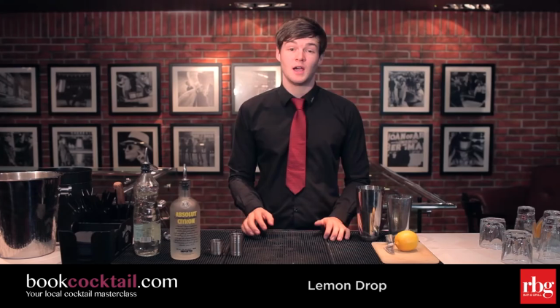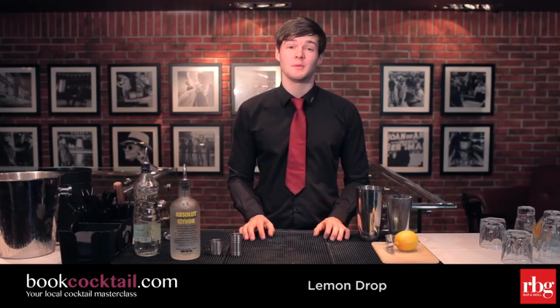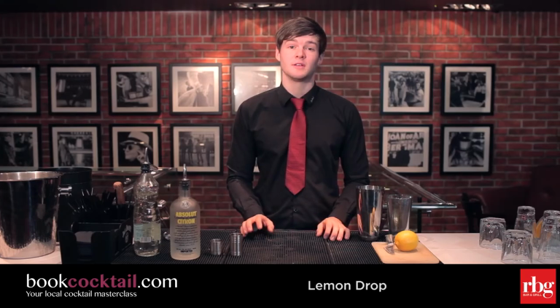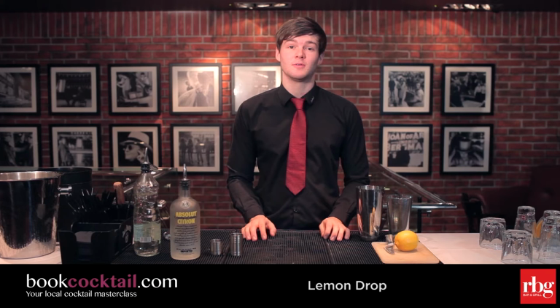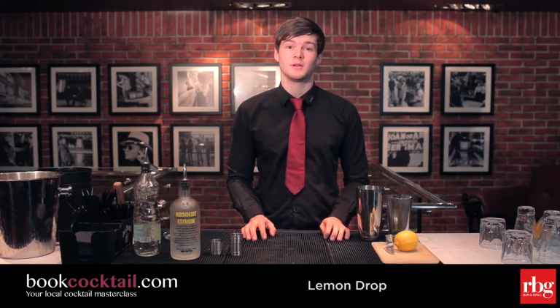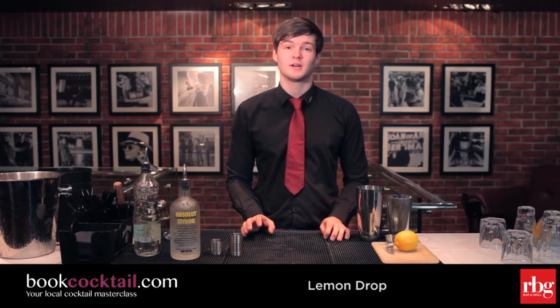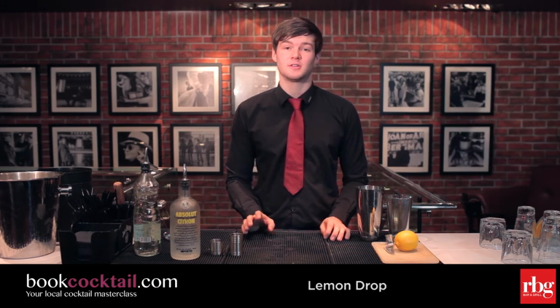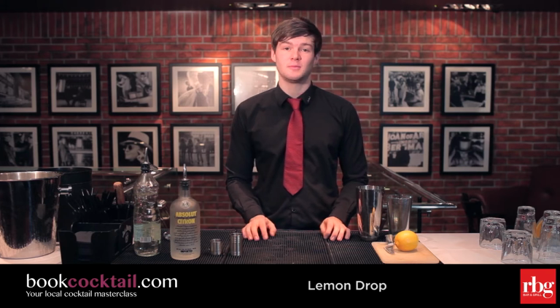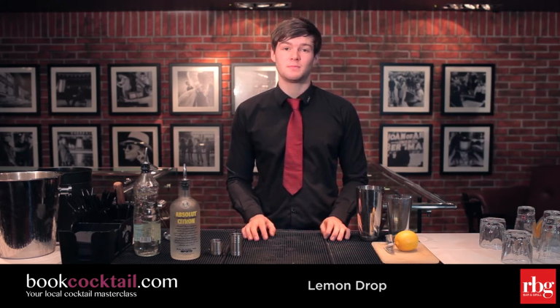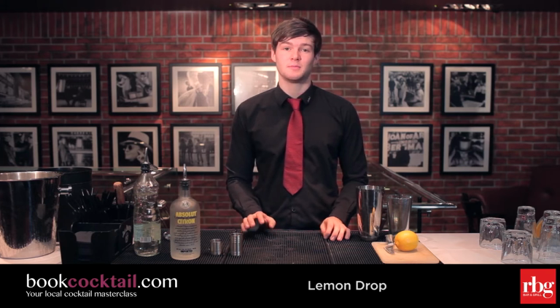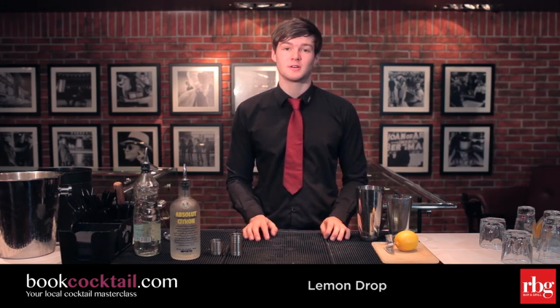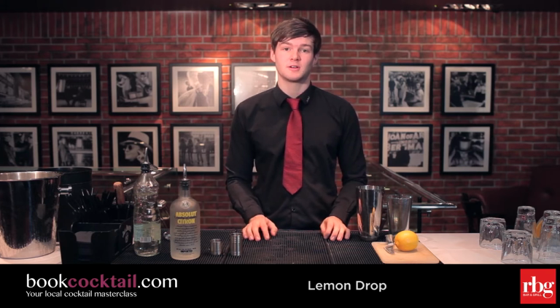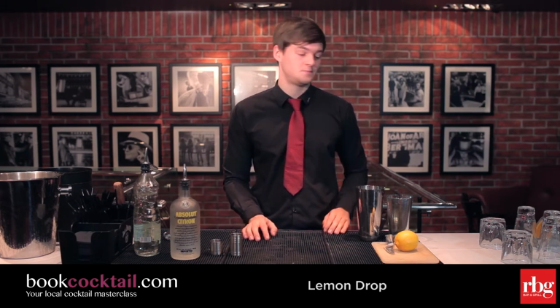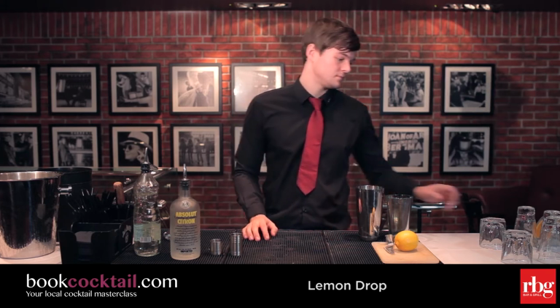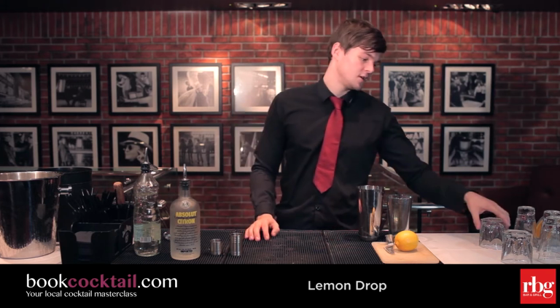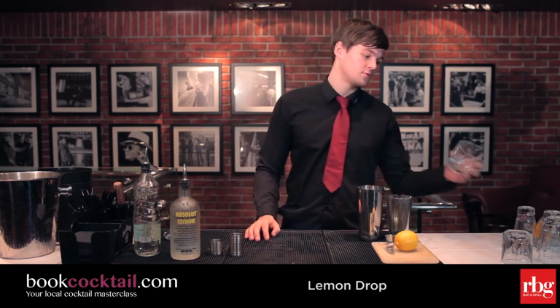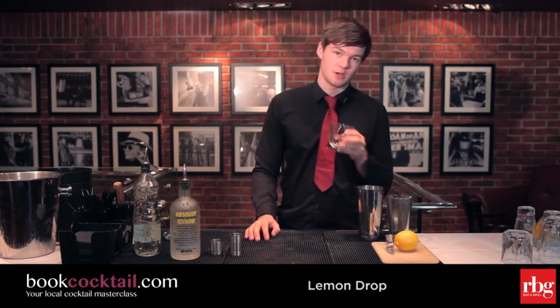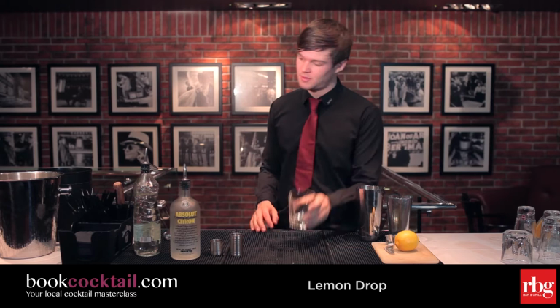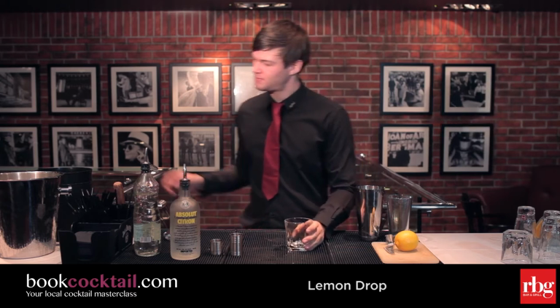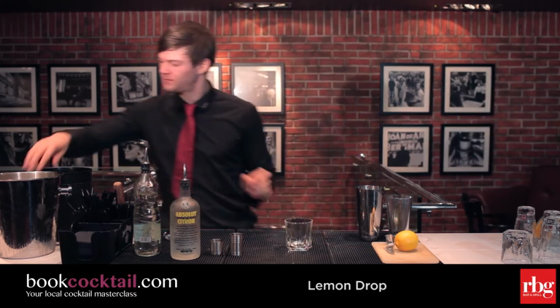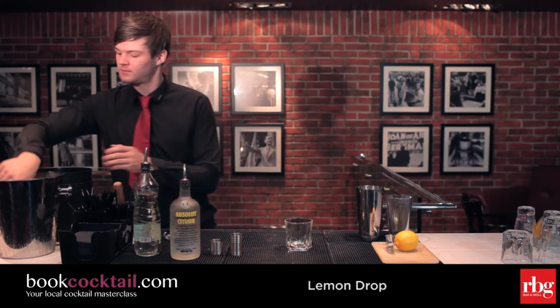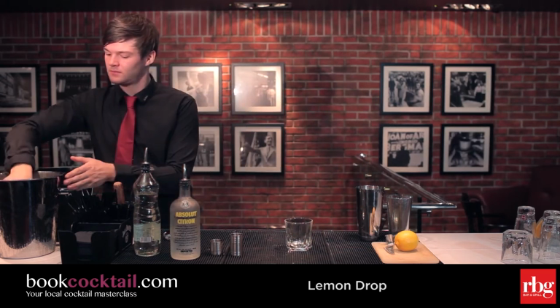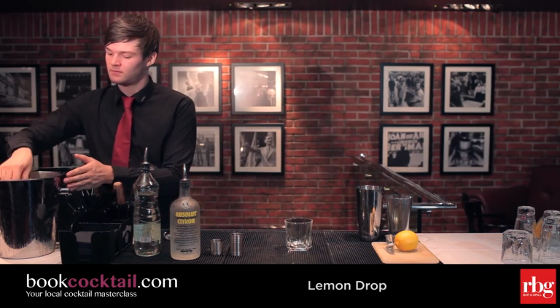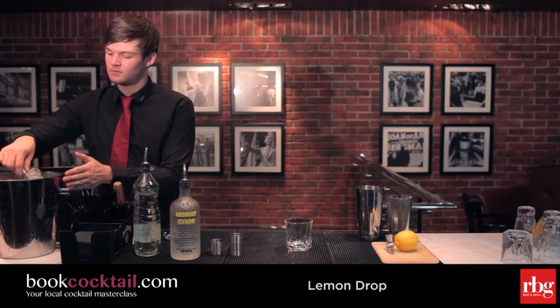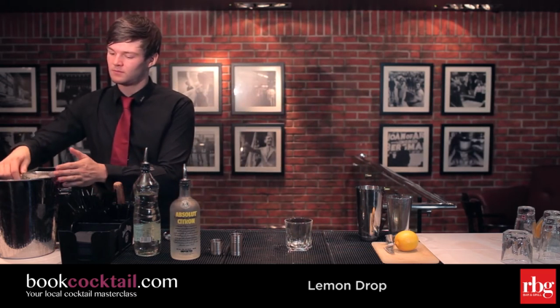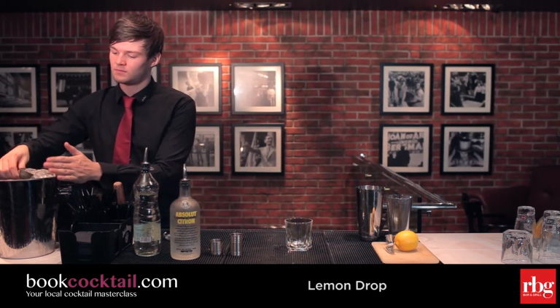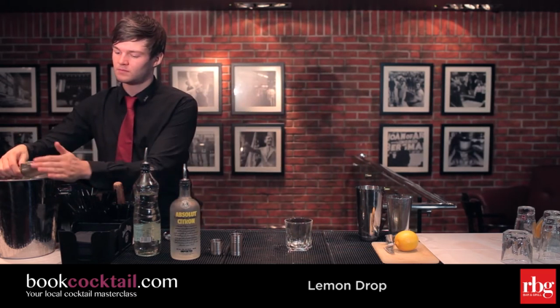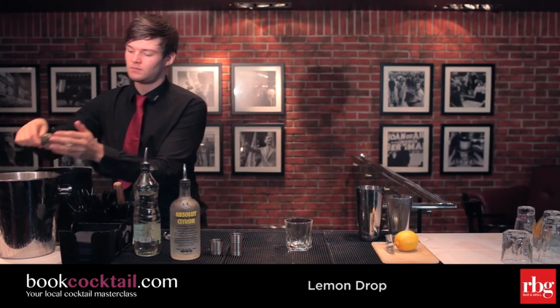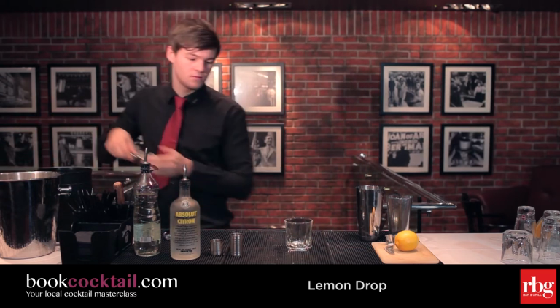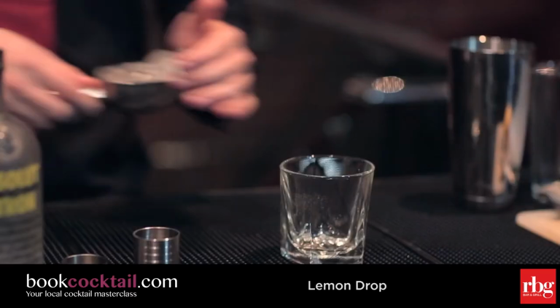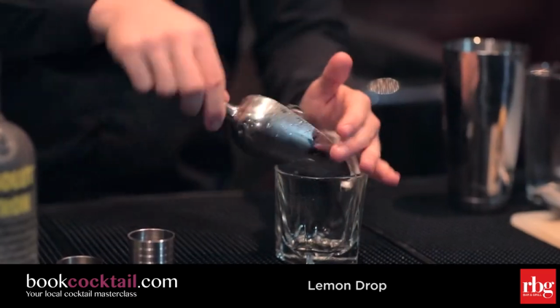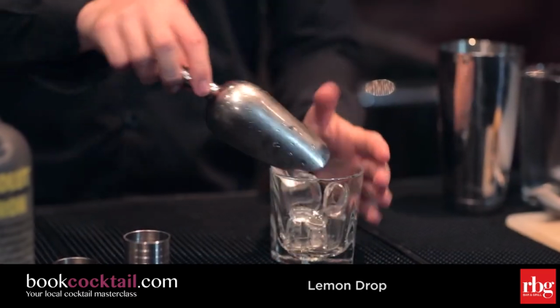Hi, I'm Aidan and today we're going to make a cocktail called The Lemon Drop by BigCocktail.com. First of all, grab a tumbler and ice the glass.